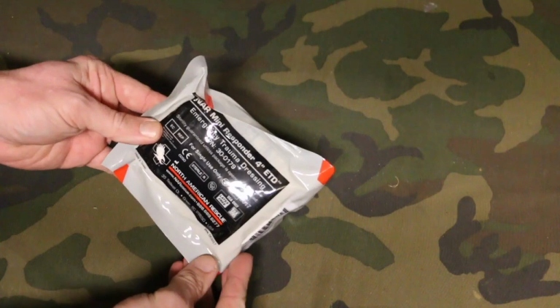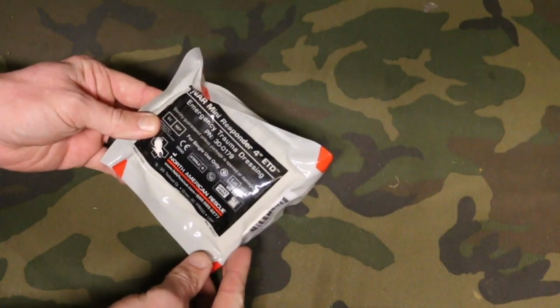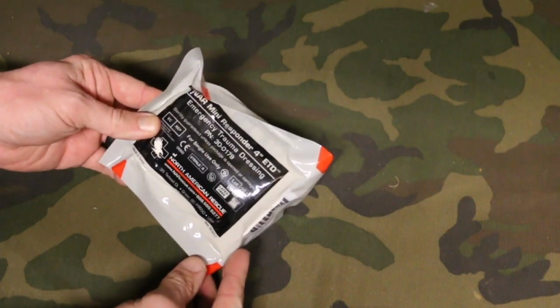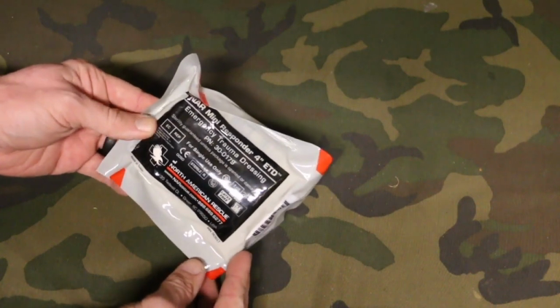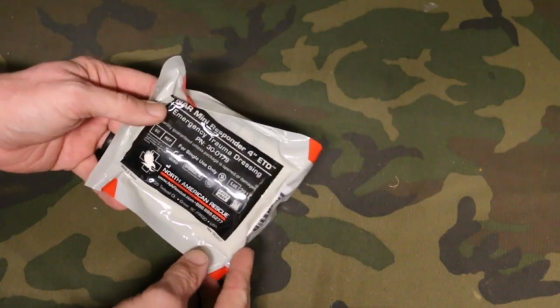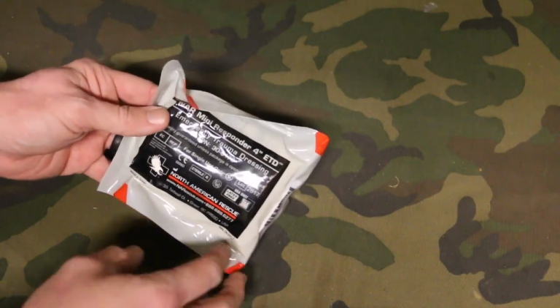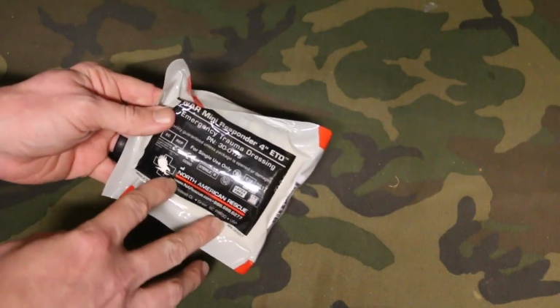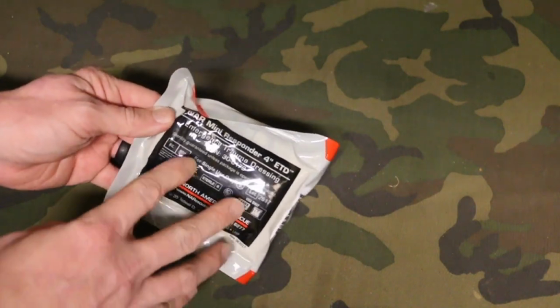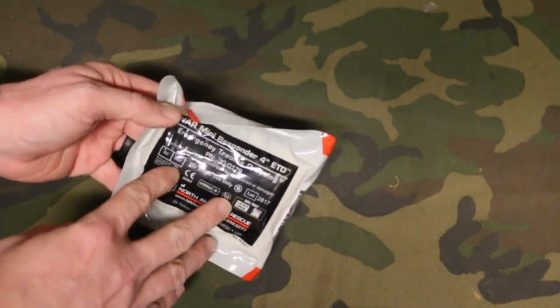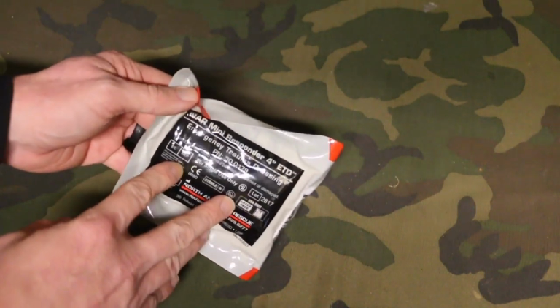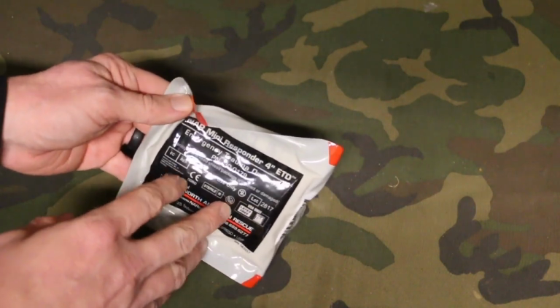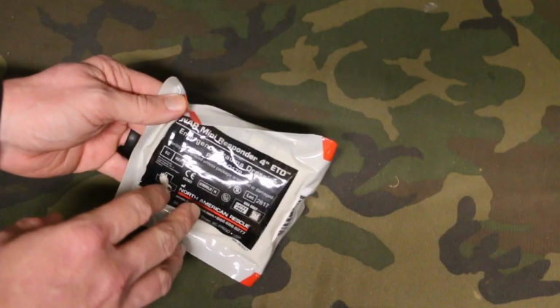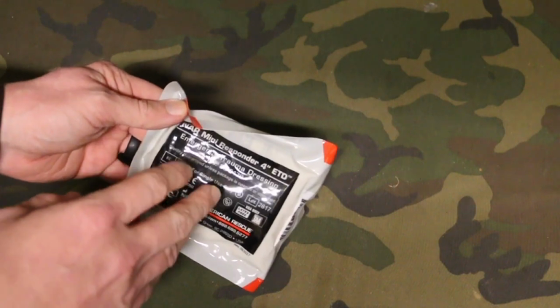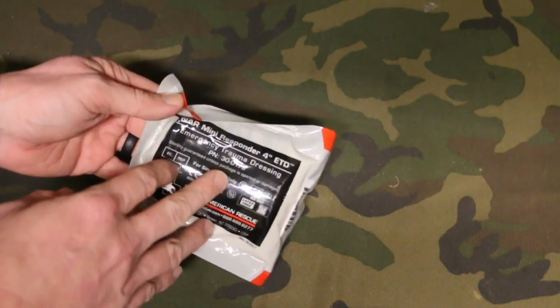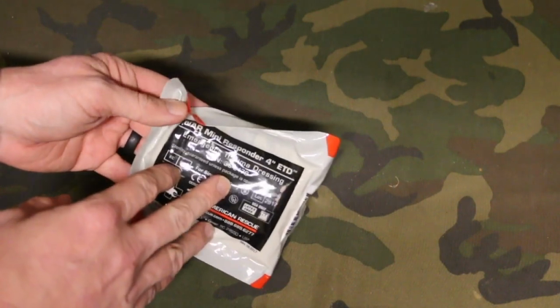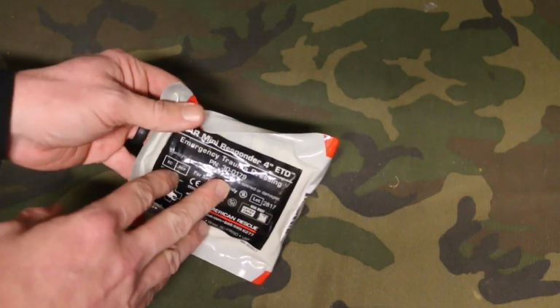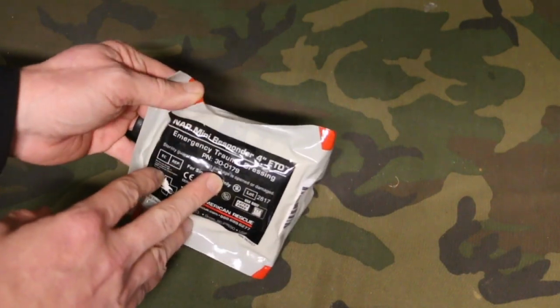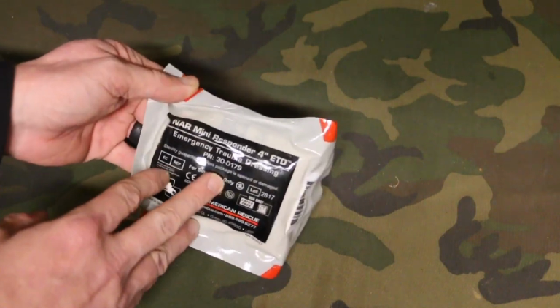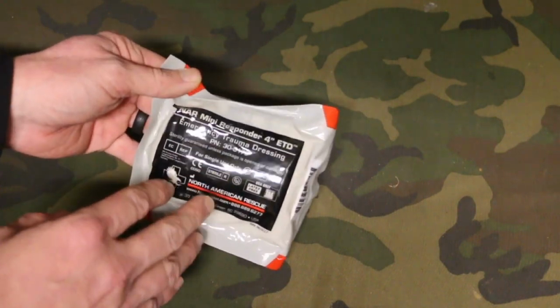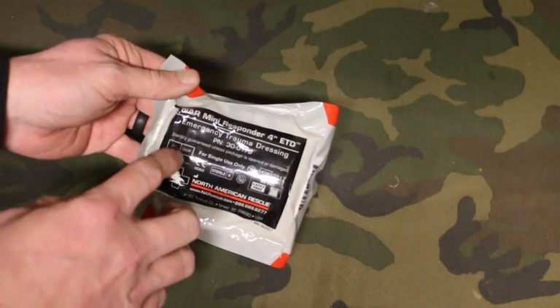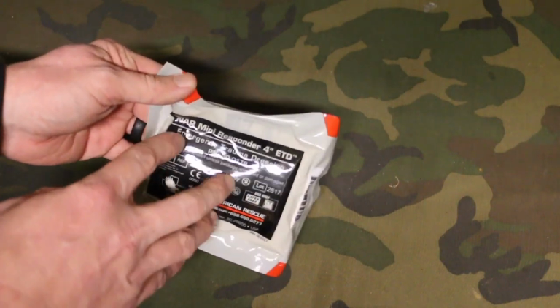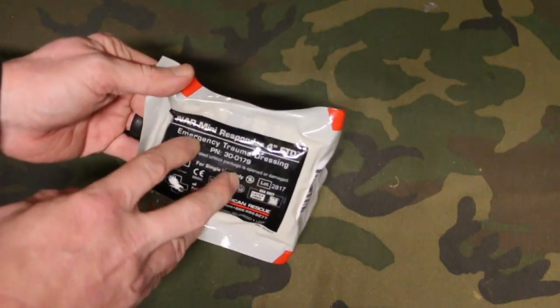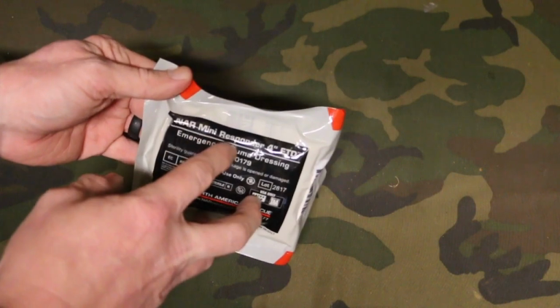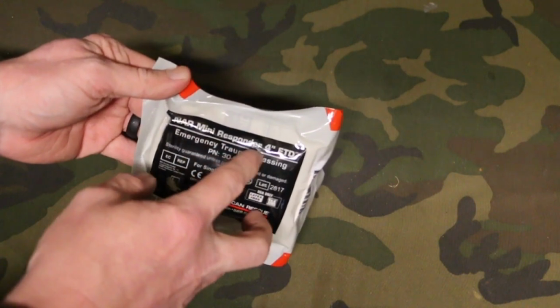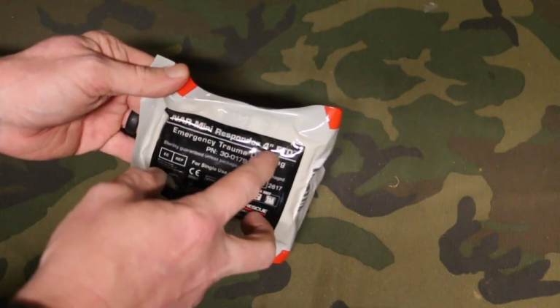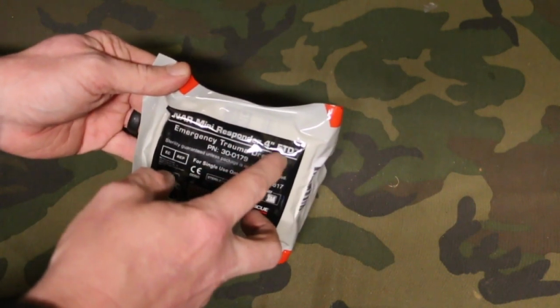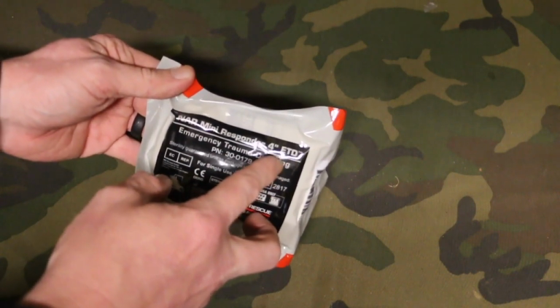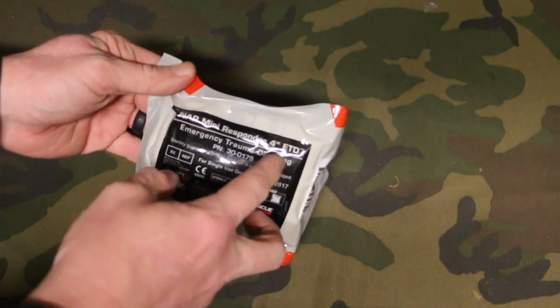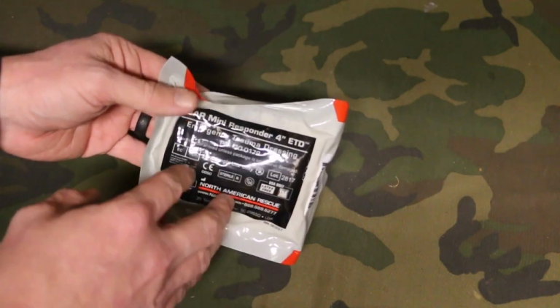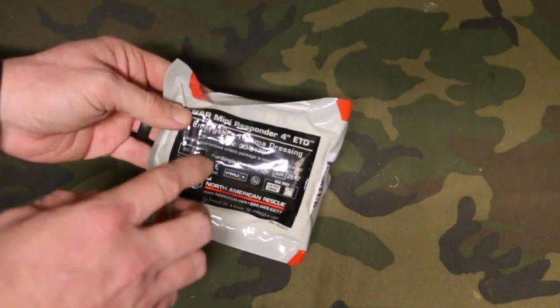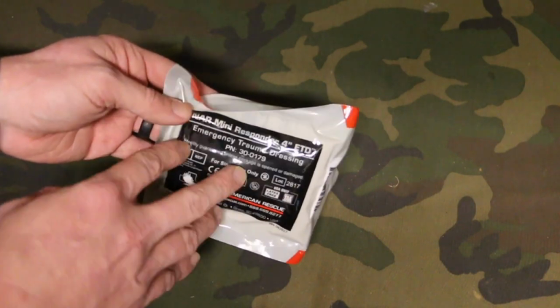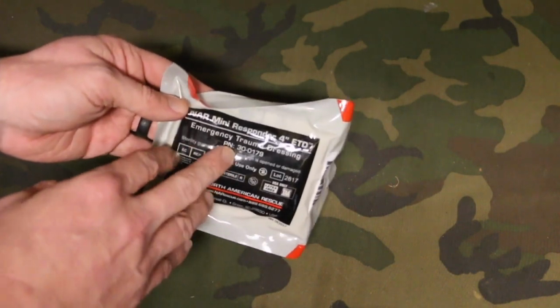Hey, welcome to another video from Medical Gear Outfitters. Wanted to show you a brand new product that we started carrying. This is actually a brand new product from North American Rescue. This is the NAR Mini Responder 4-inch ETD — the Emergency Trauma Dressing 4-inch Mini.